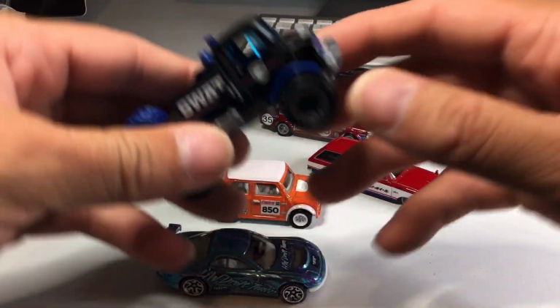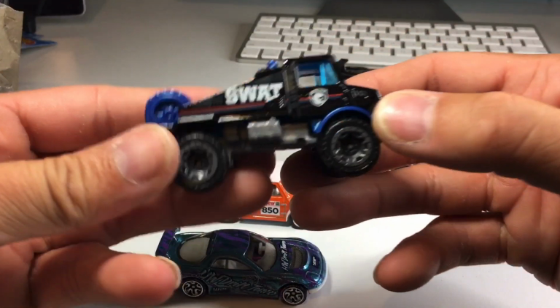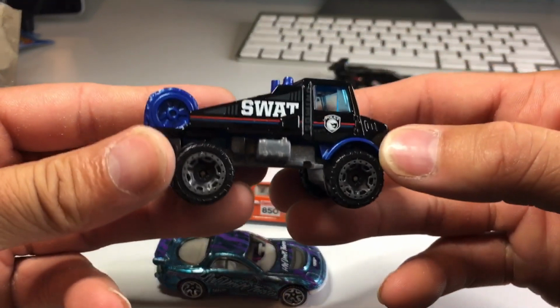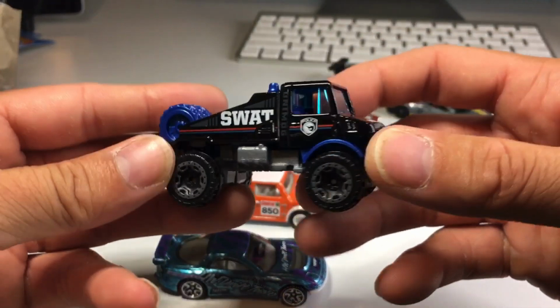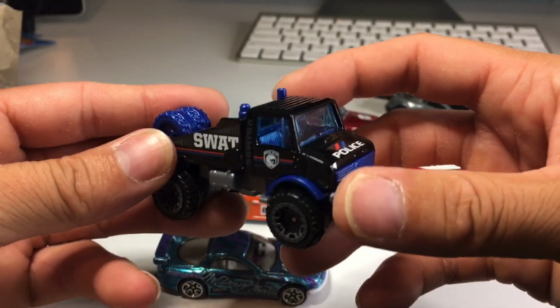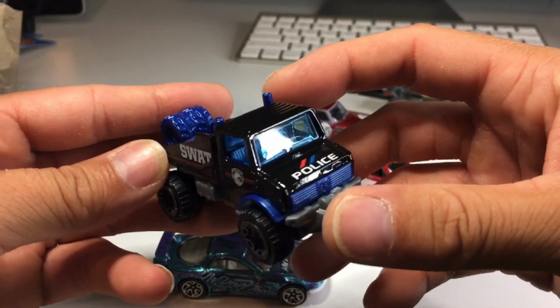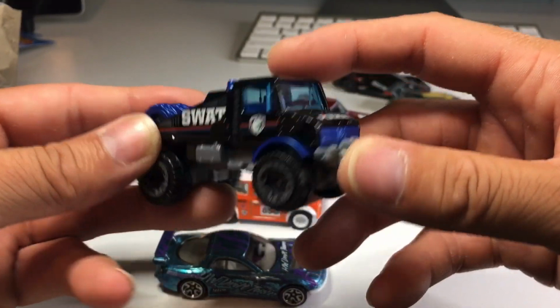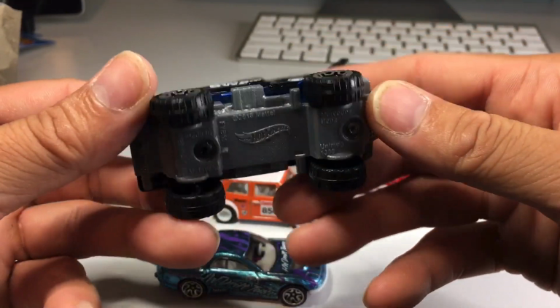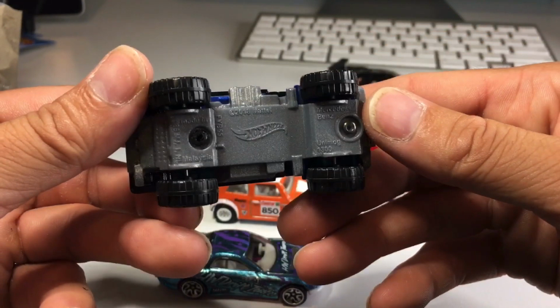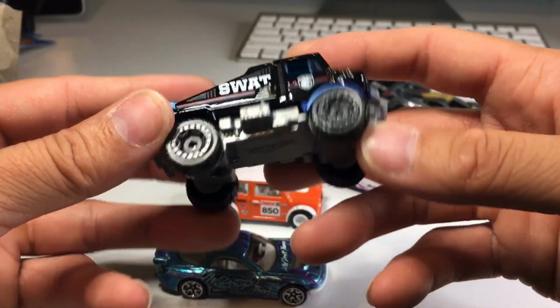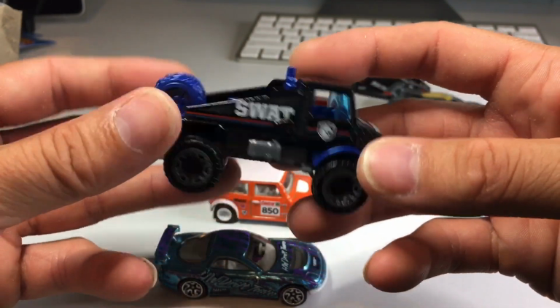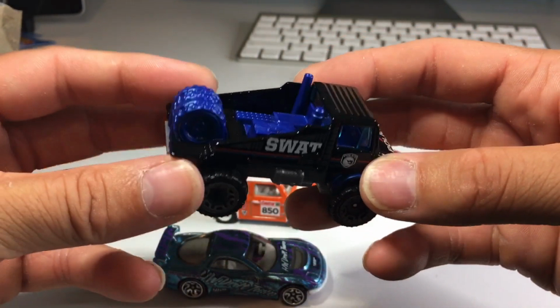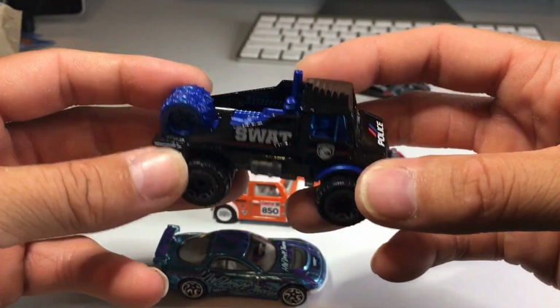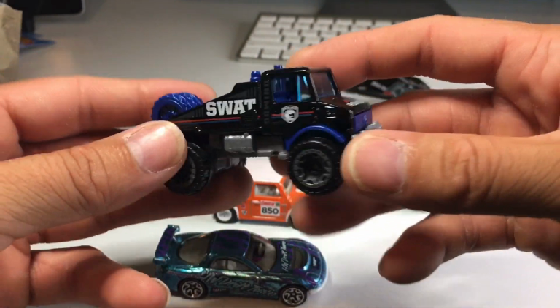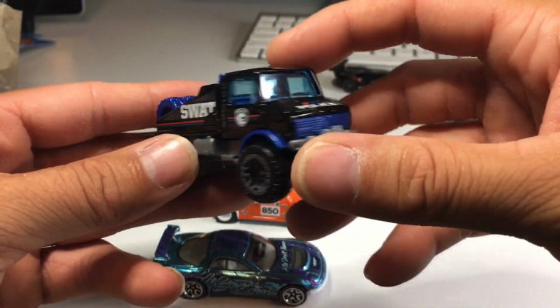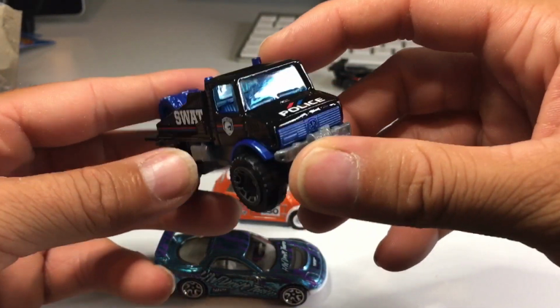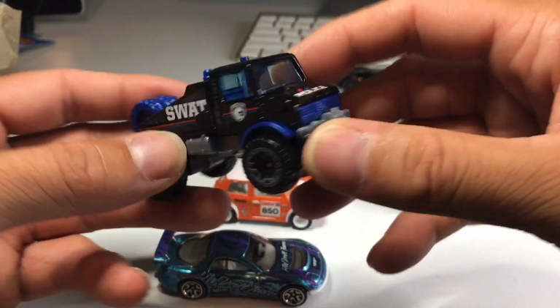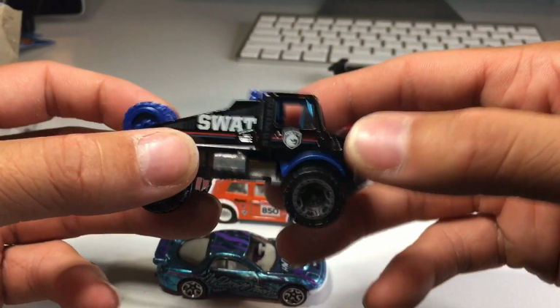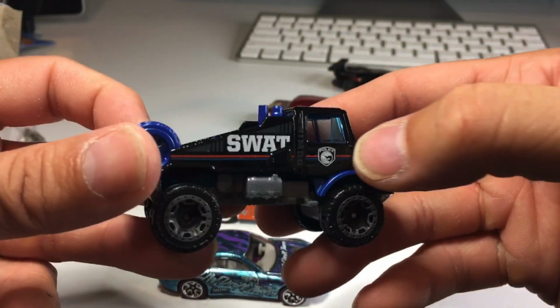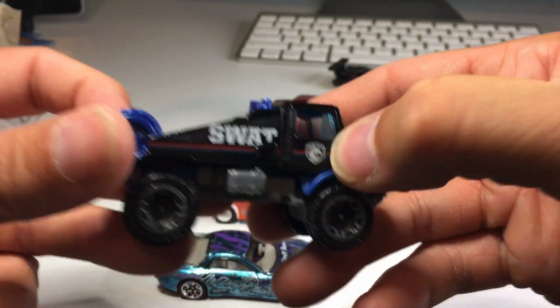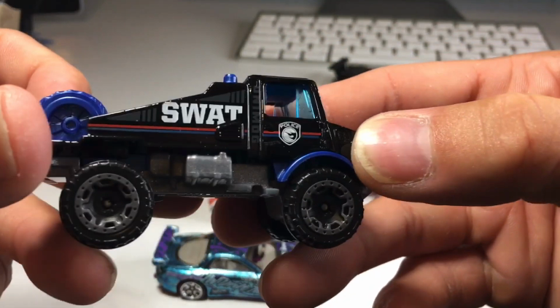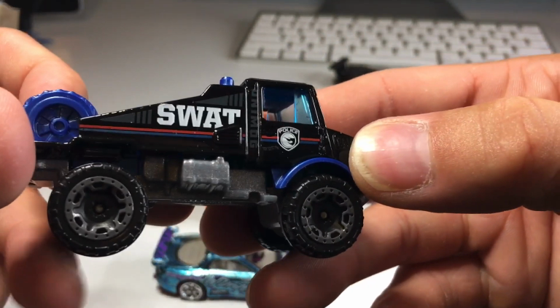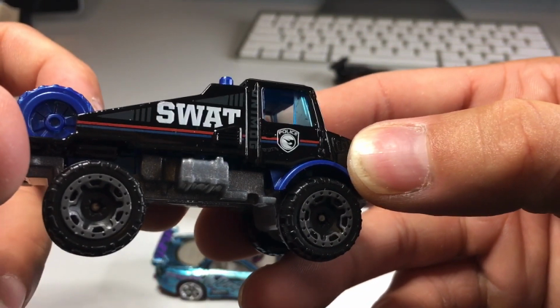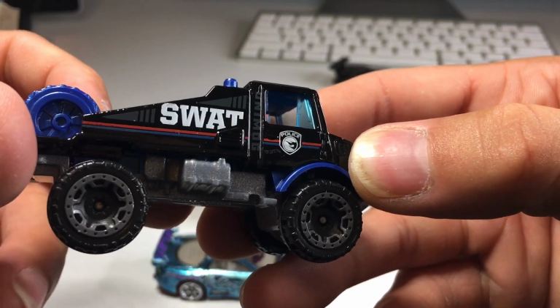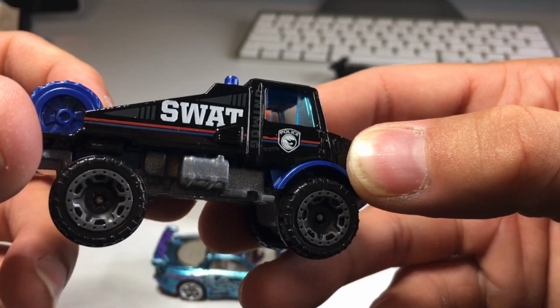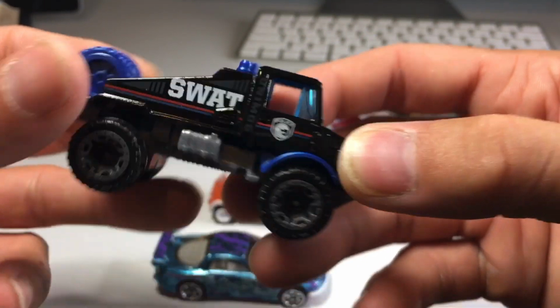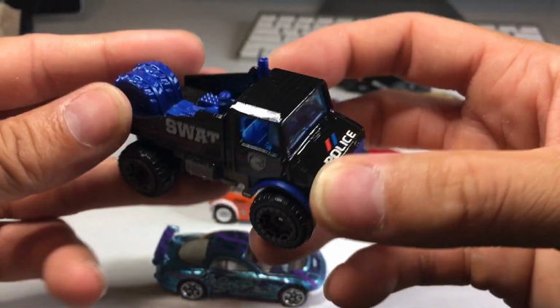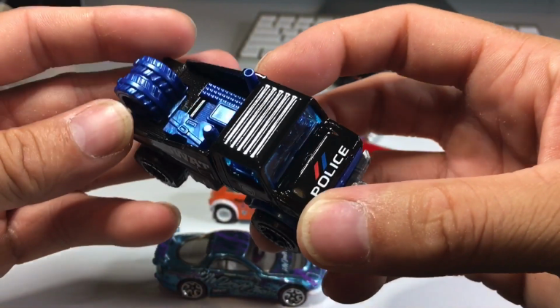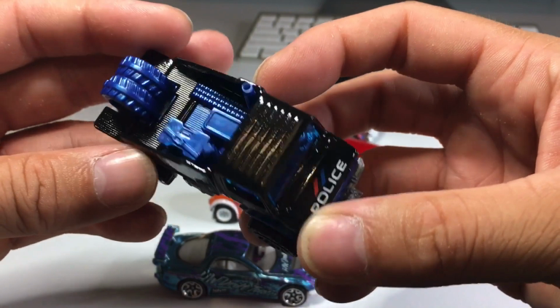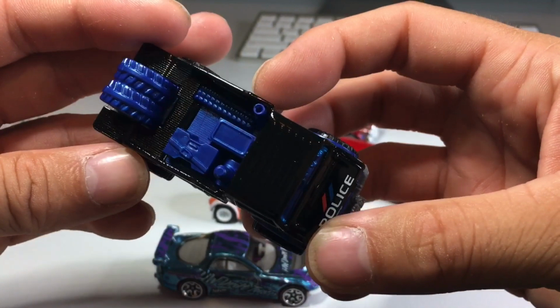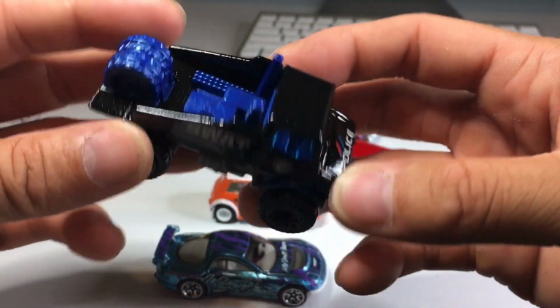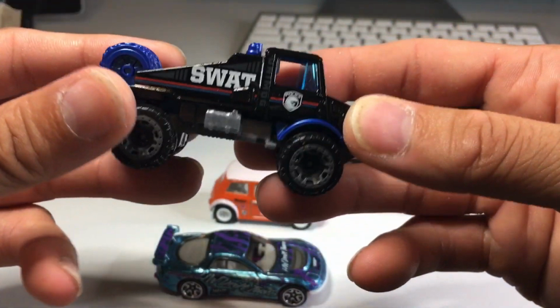This beautiful SWAT Unimog — you know that I've been collecting police vehicles like crazy lately. Really like the Unimog casting. And check it out — it's got the Hot Wheels Treasure Hunt logo right in the police badge. So awesome. Shout out to my chick specifically for that one.